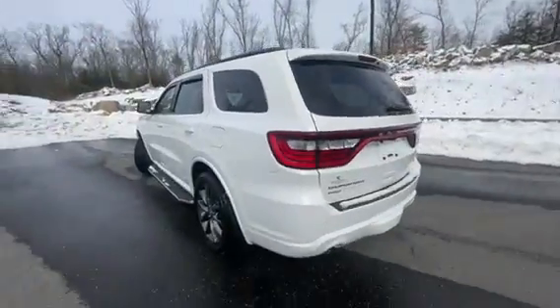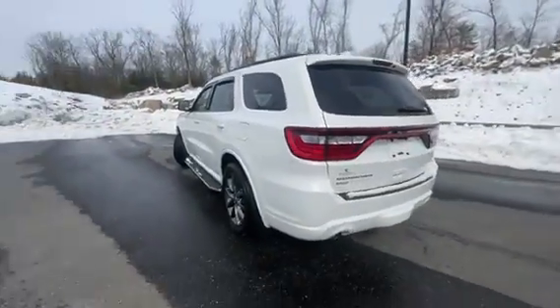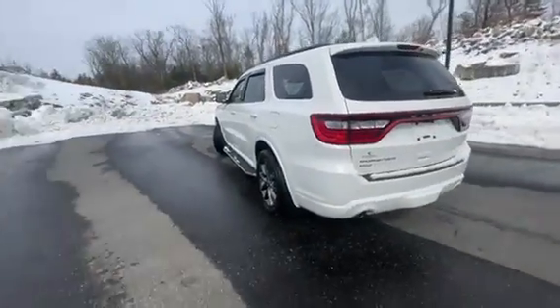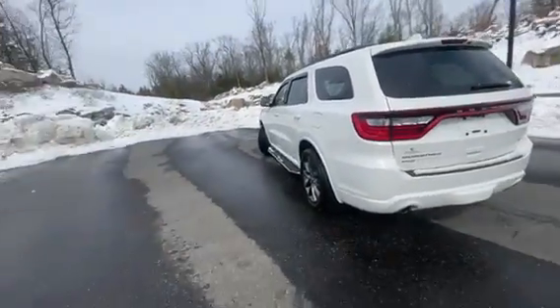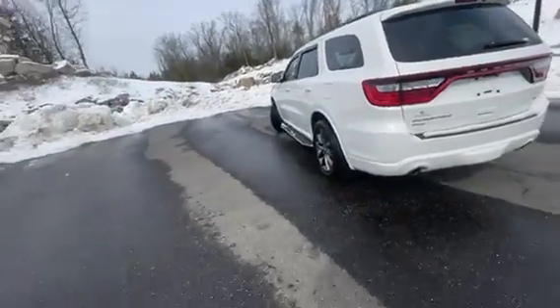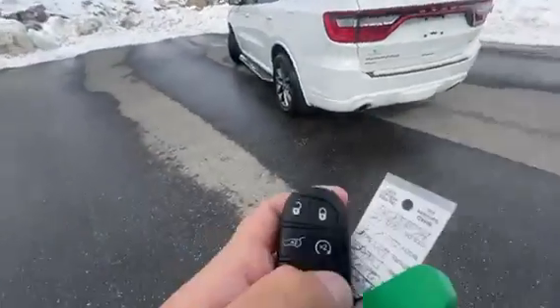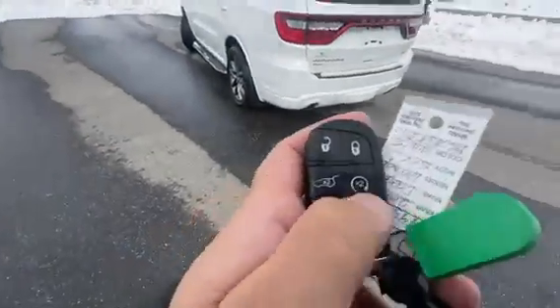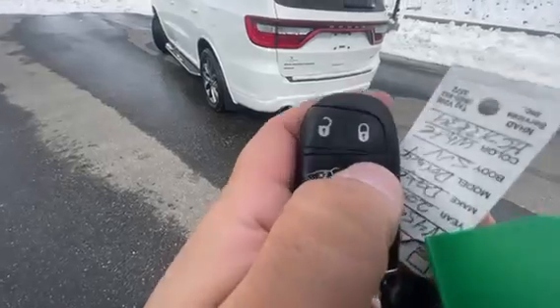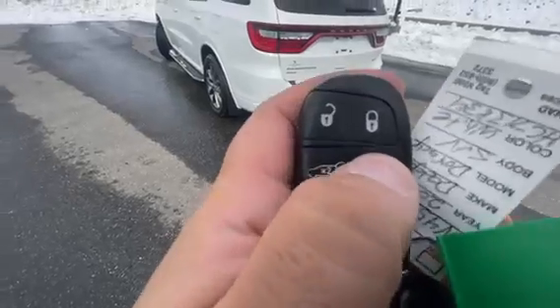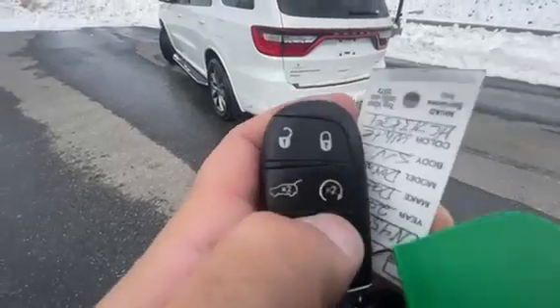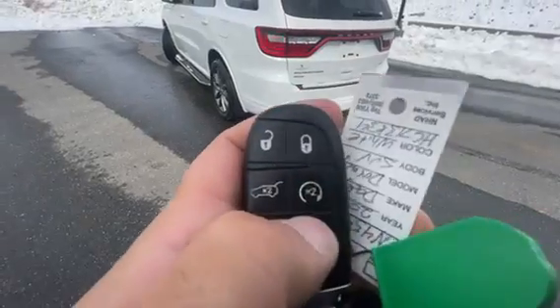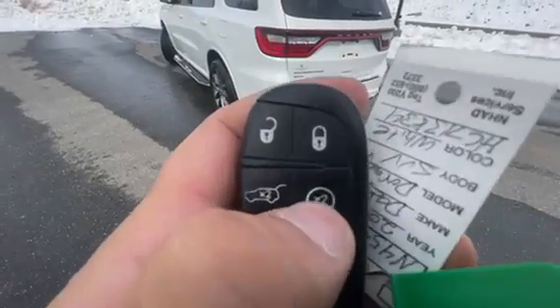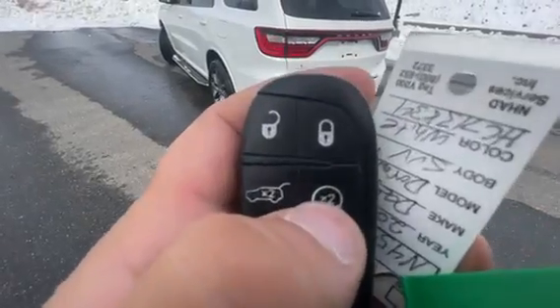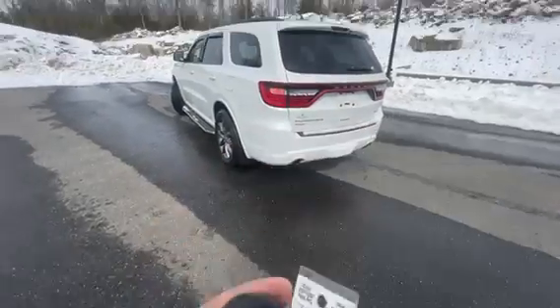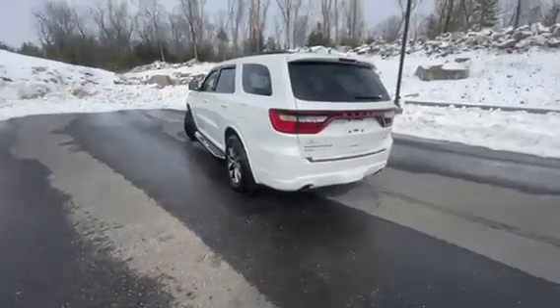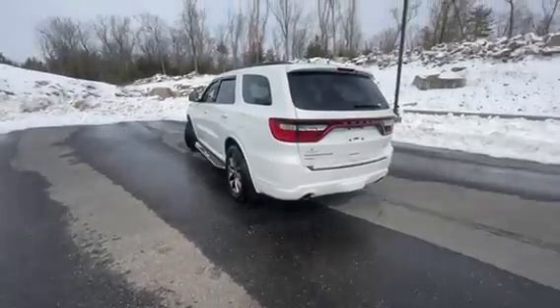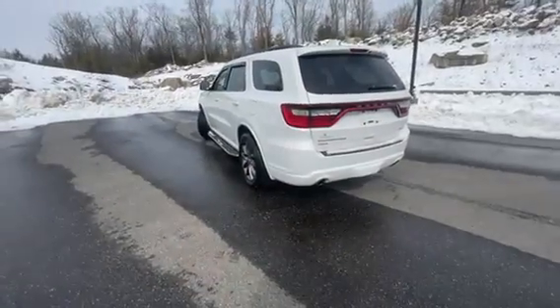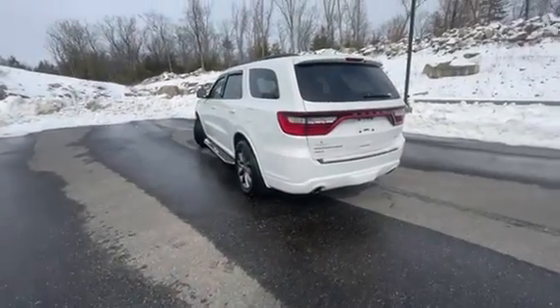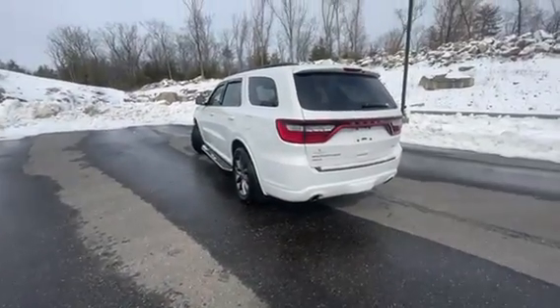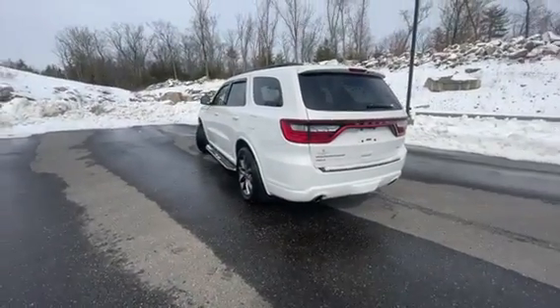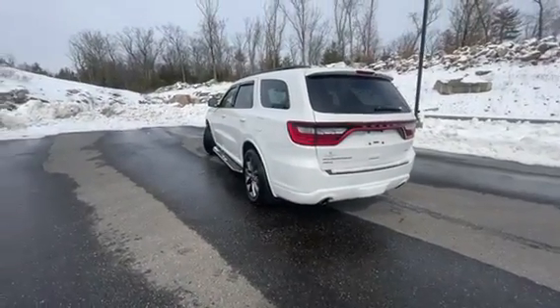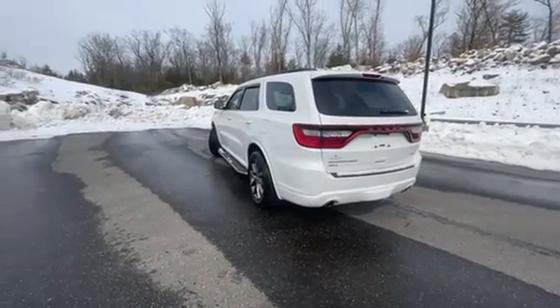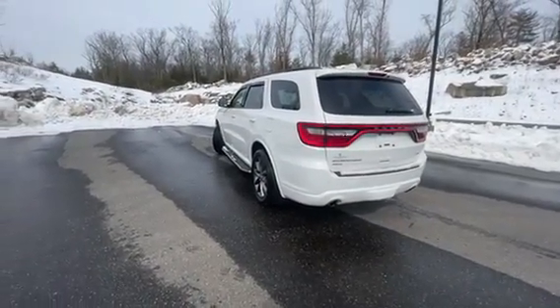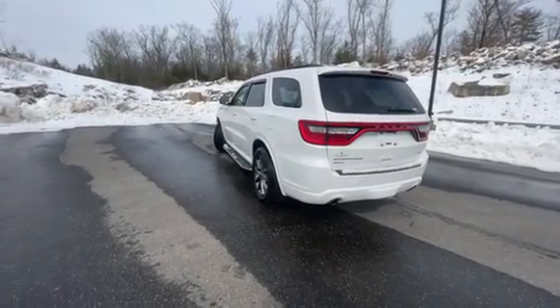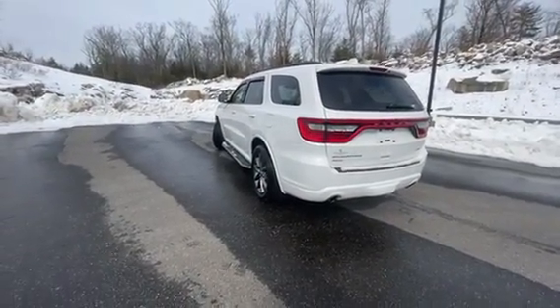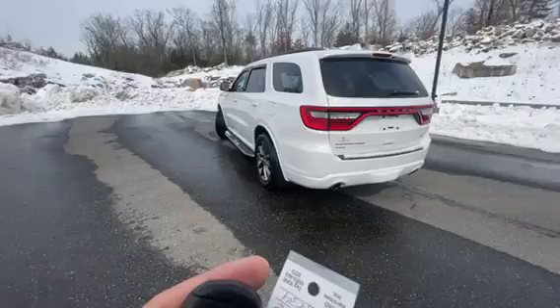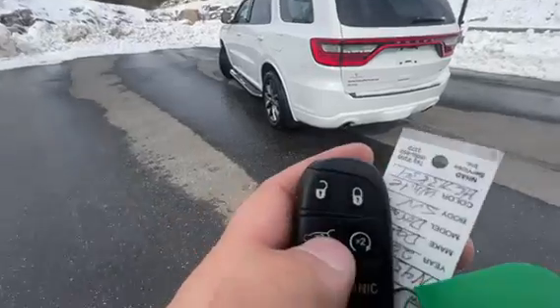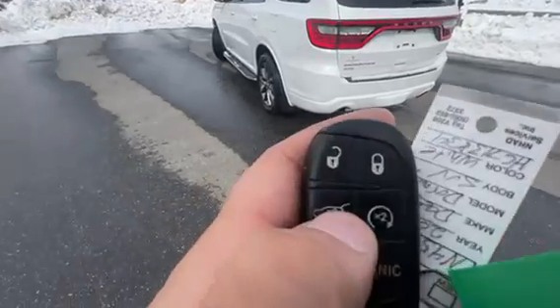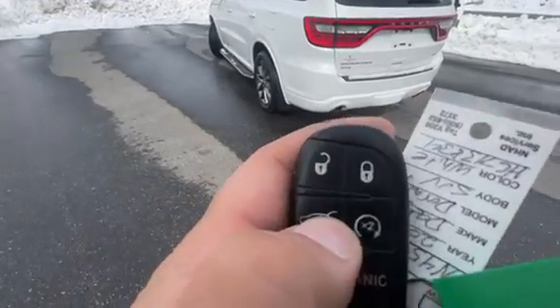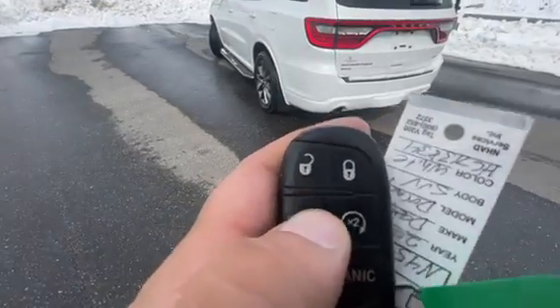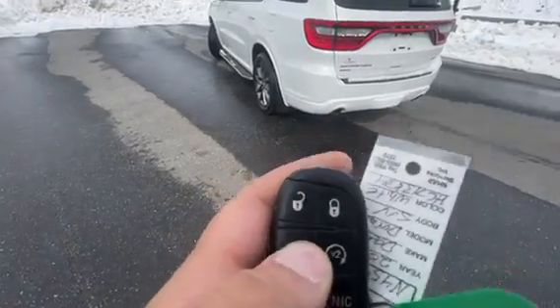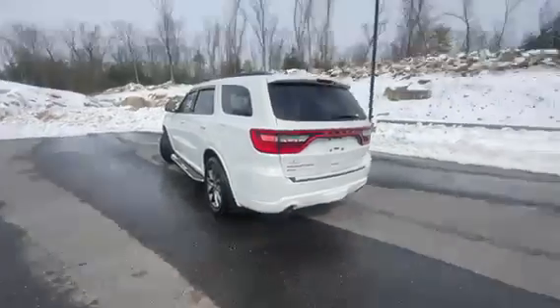Right from the key, you can remote start it. You just hit this twice and it'll start right up. And you can pop the trunk with the other side.